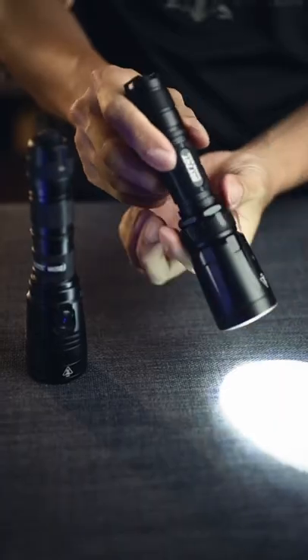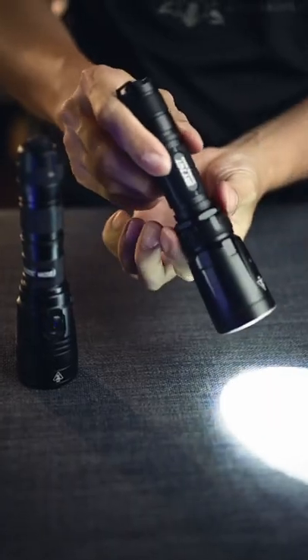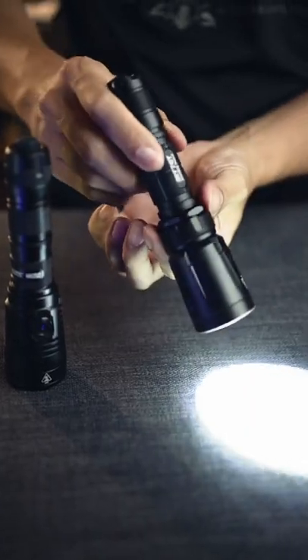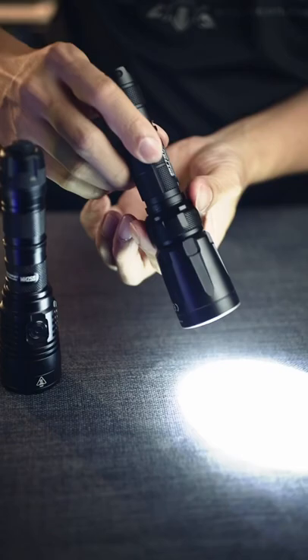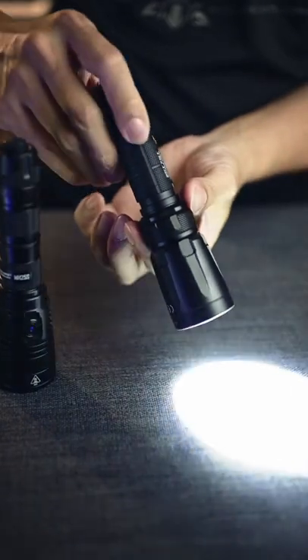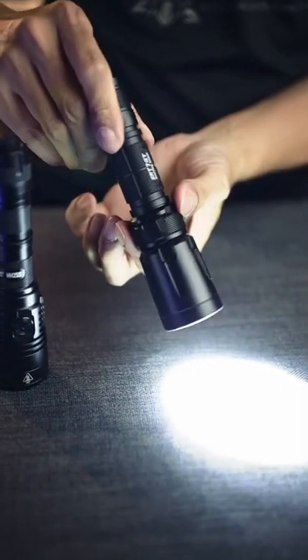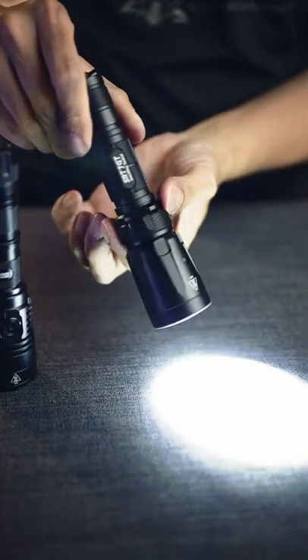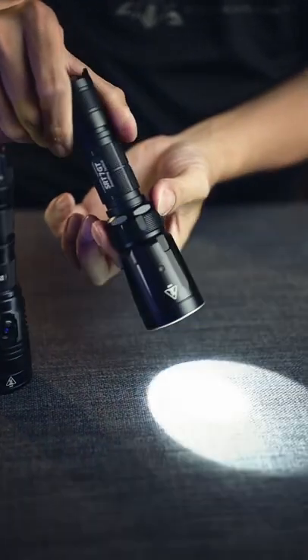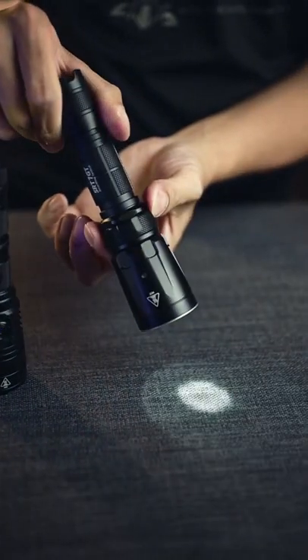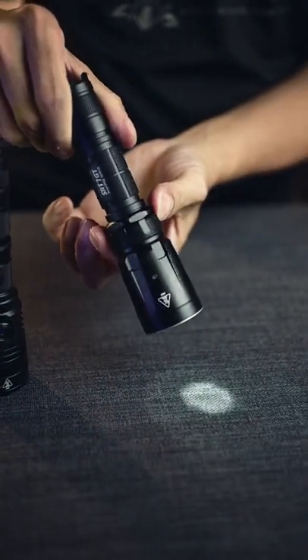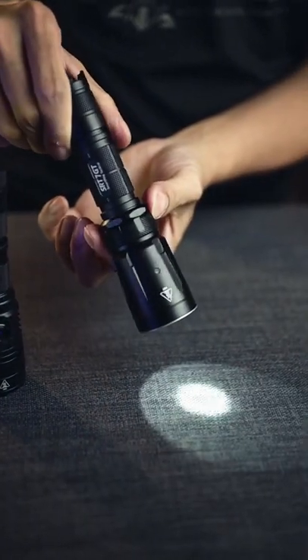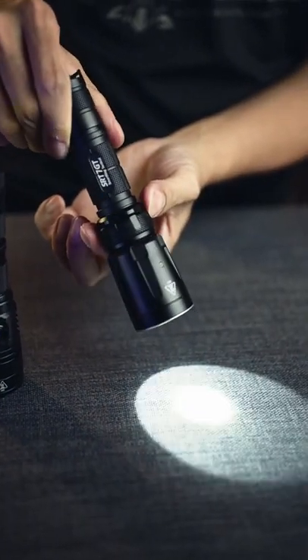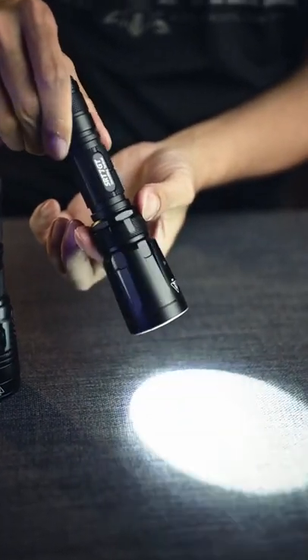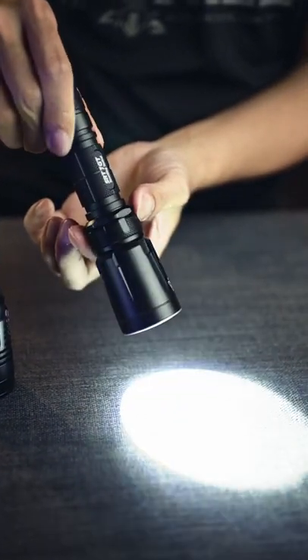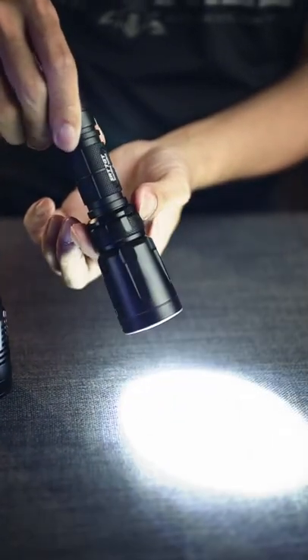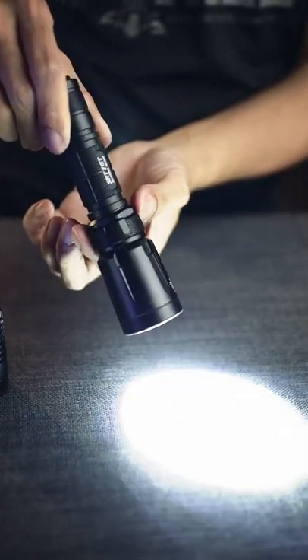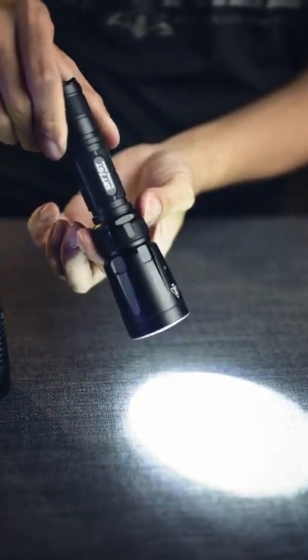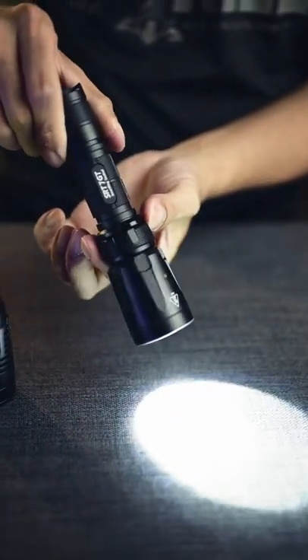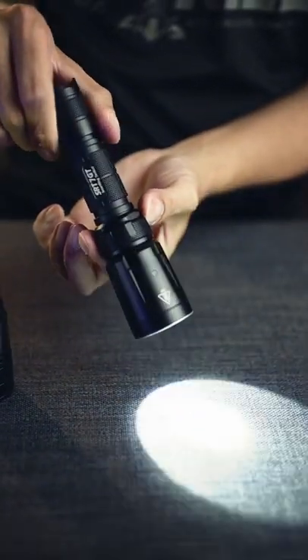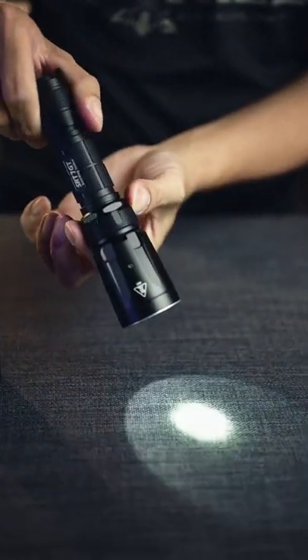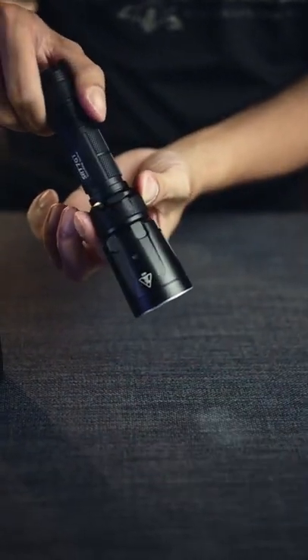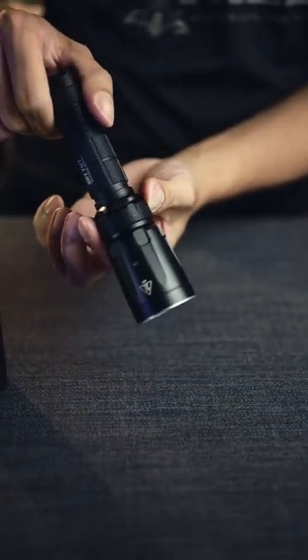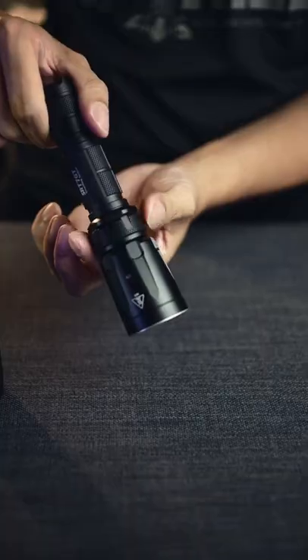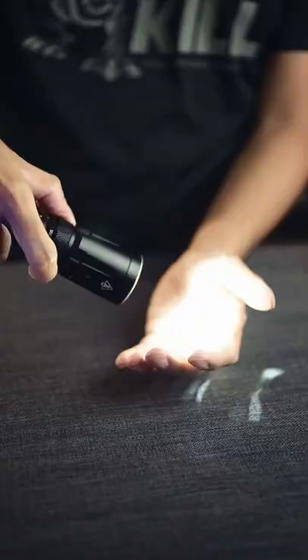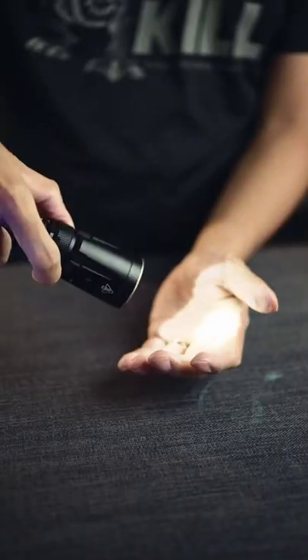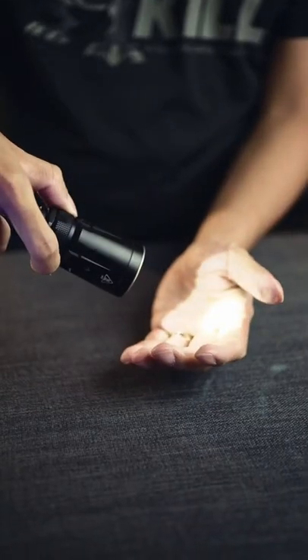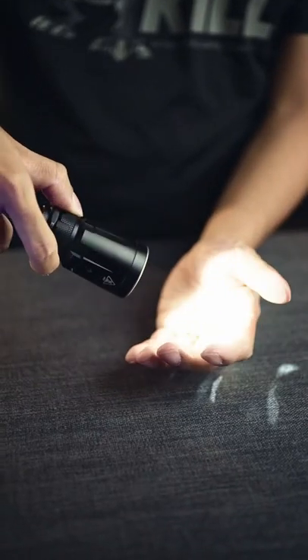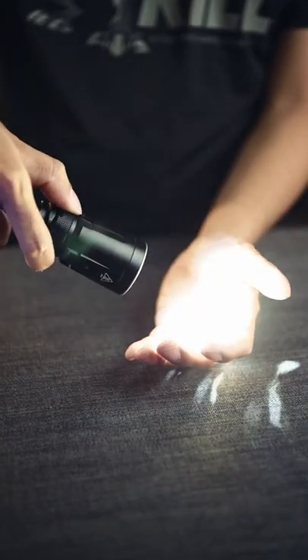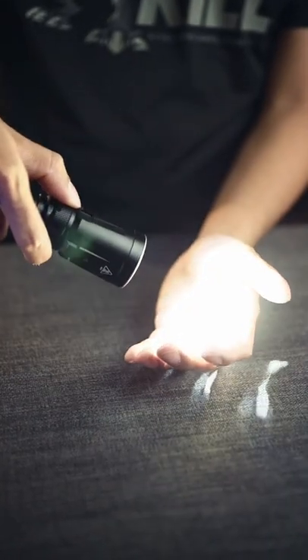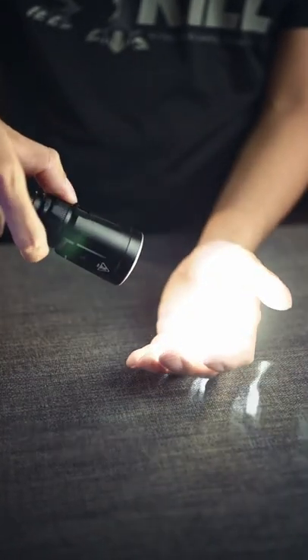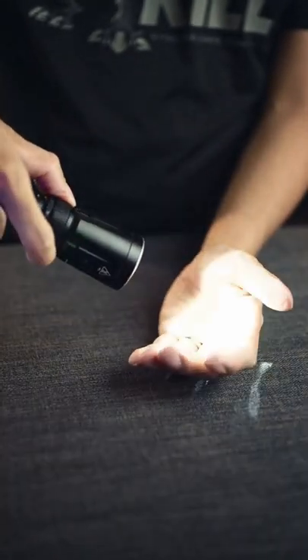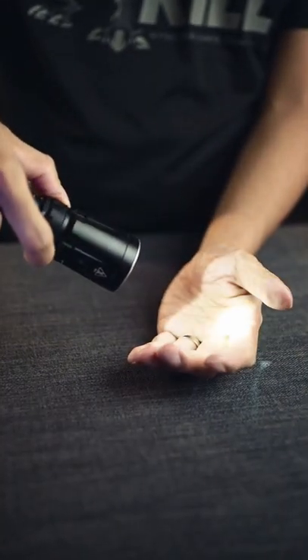On the SRT7 GT, you can go from 0.1 to 1000 lumens and everything in between by just twisting. Fine-tune the exact brightness you need every single time.